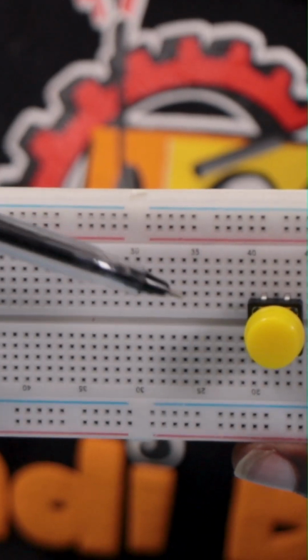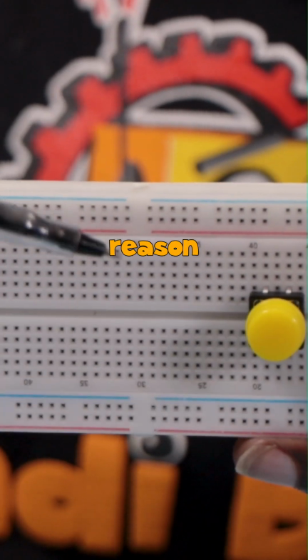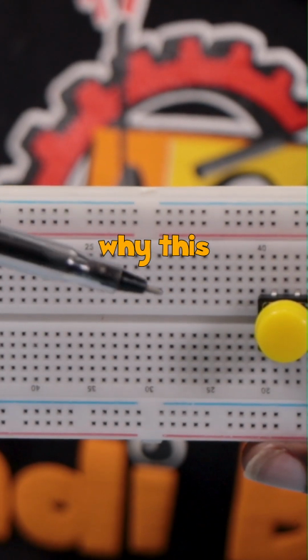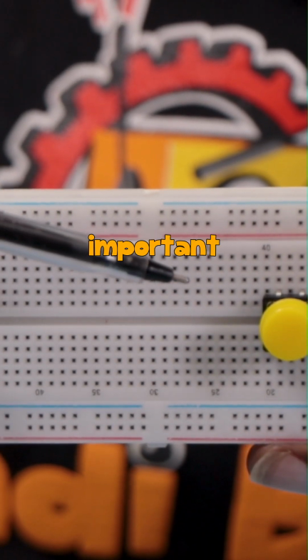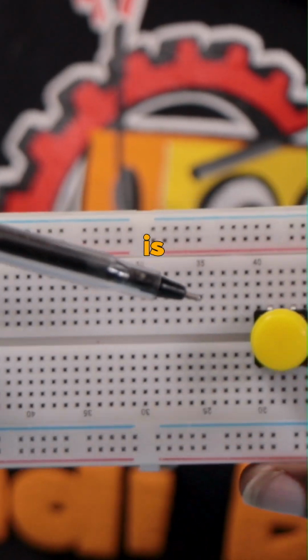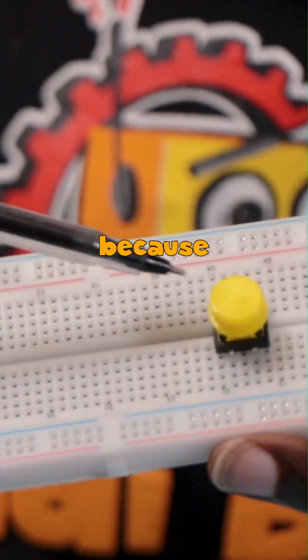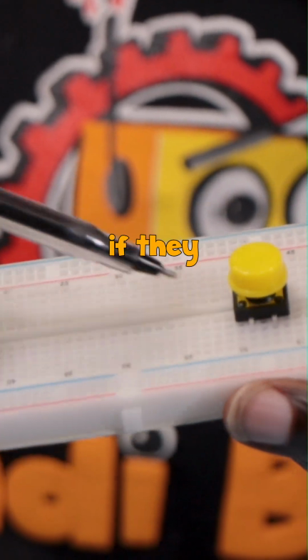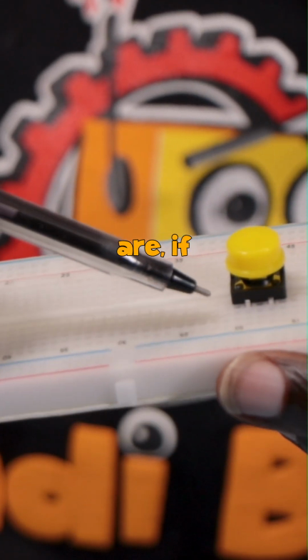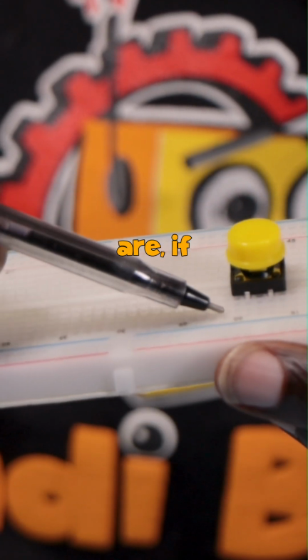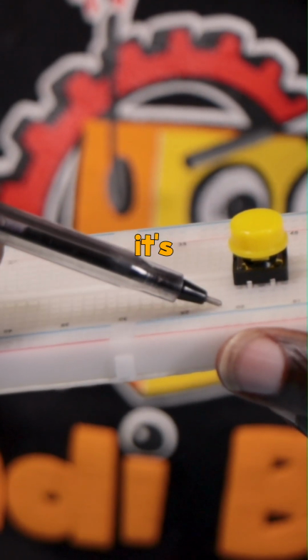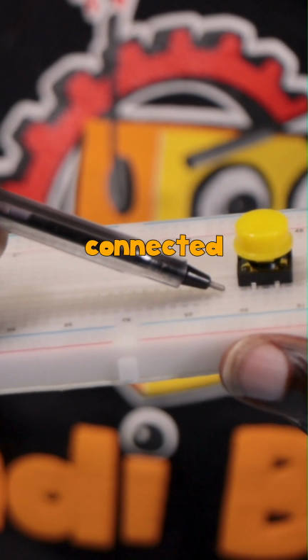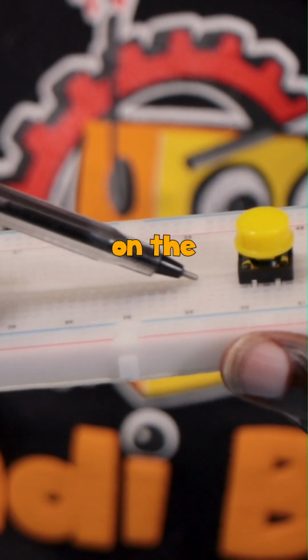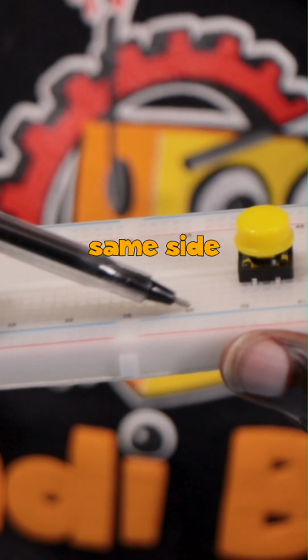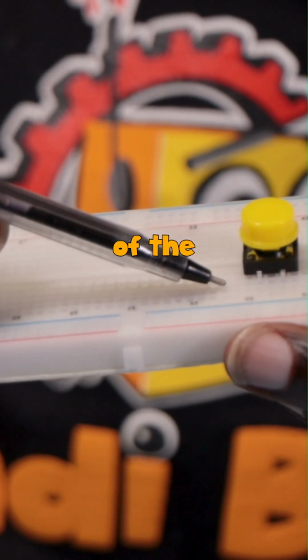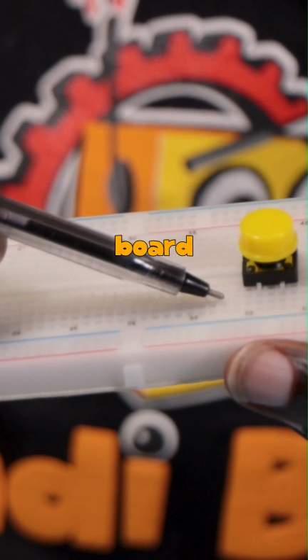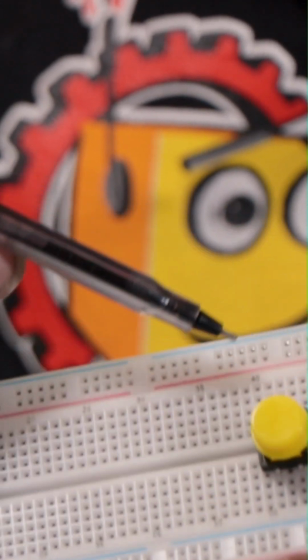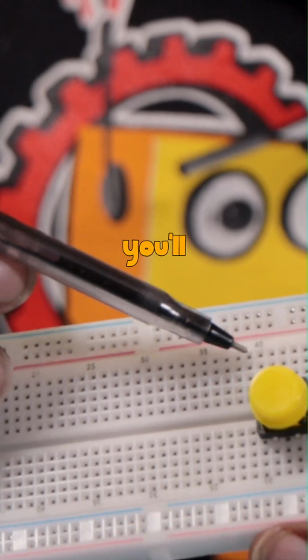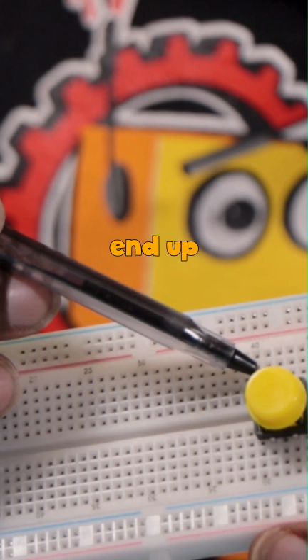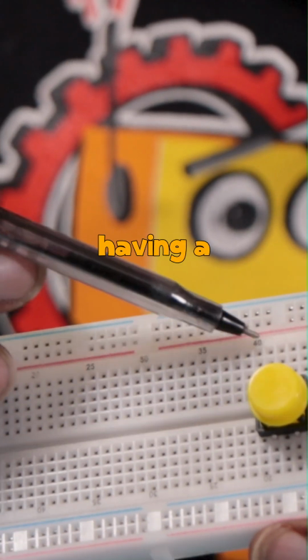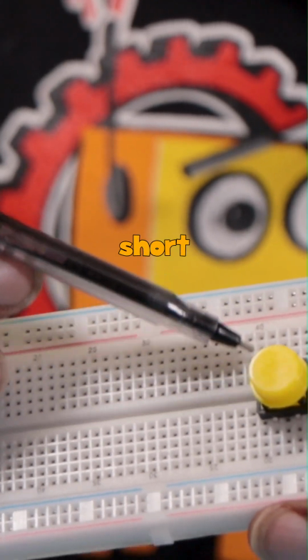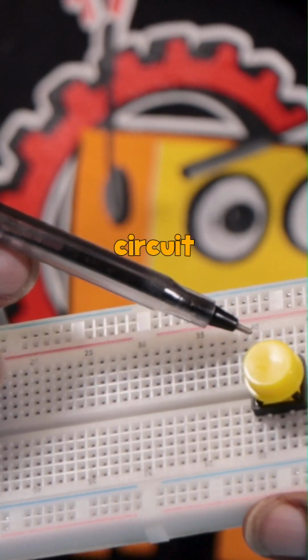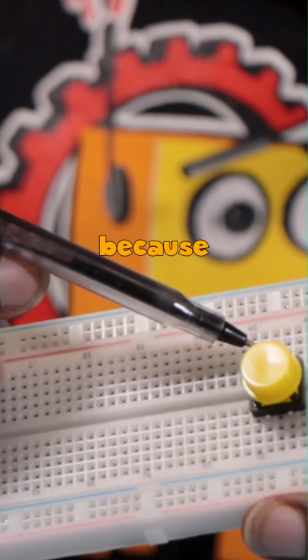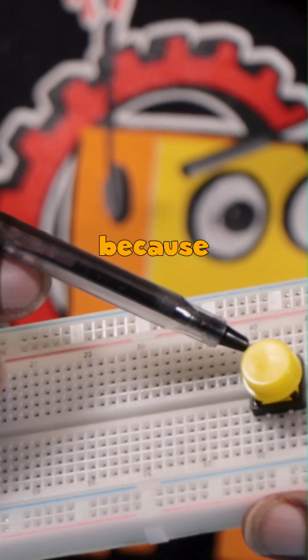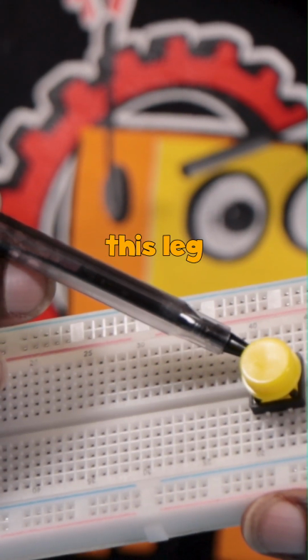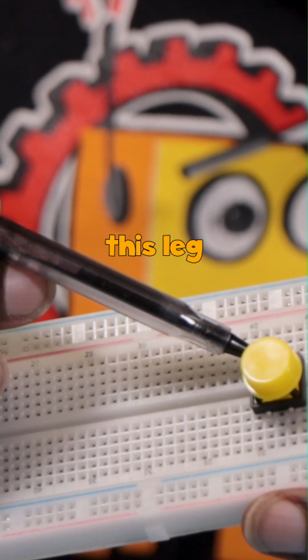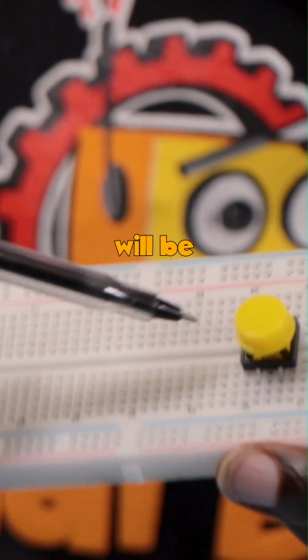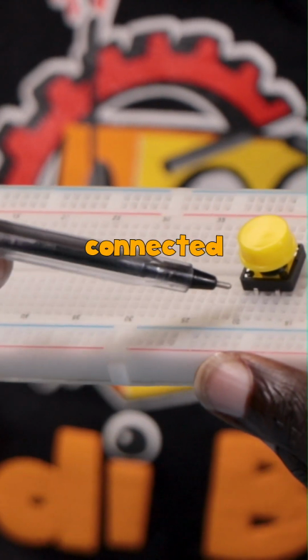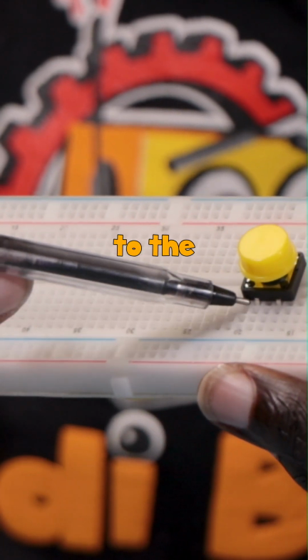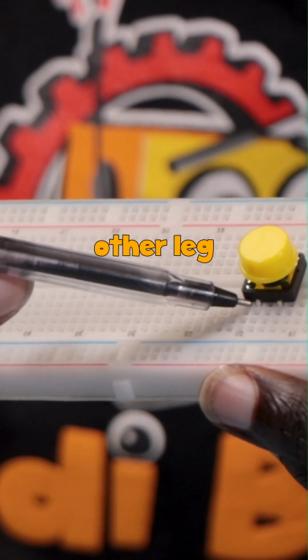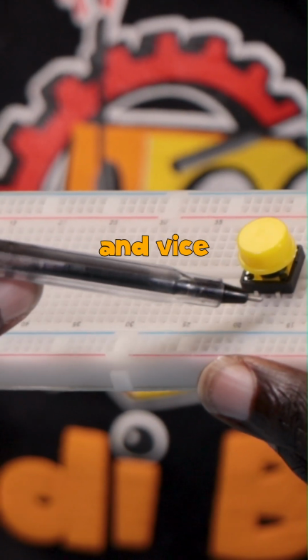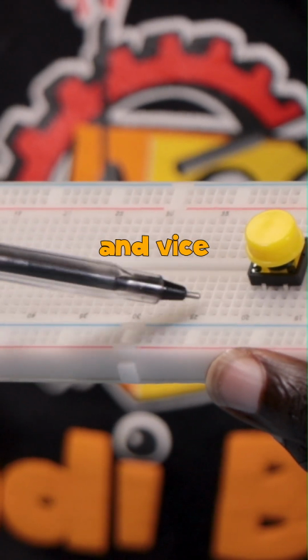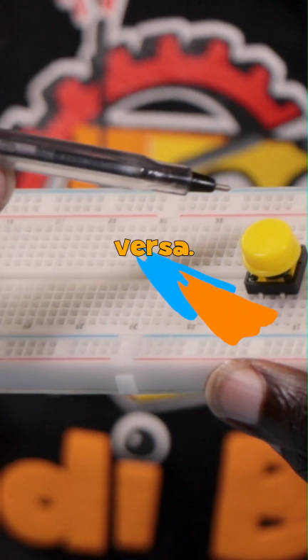The reason why this is important is because if it's connected on the same side of the board, you'll end up having a short circuit because this leg will be connected to the other leg and vice versa.